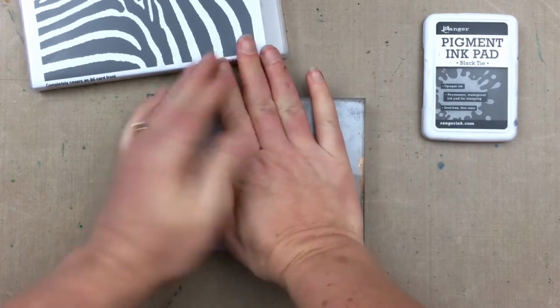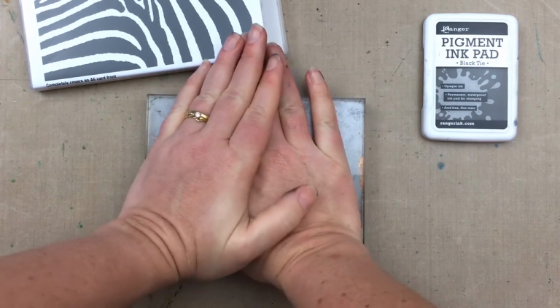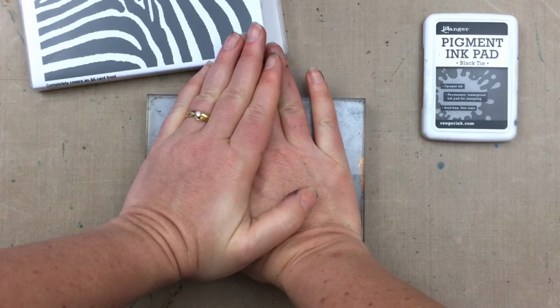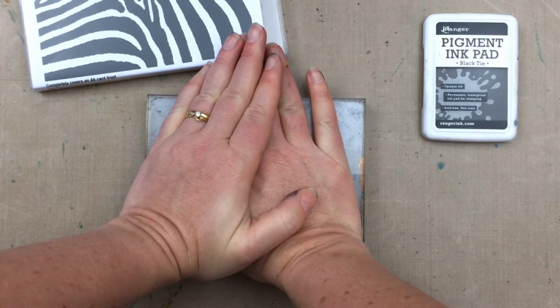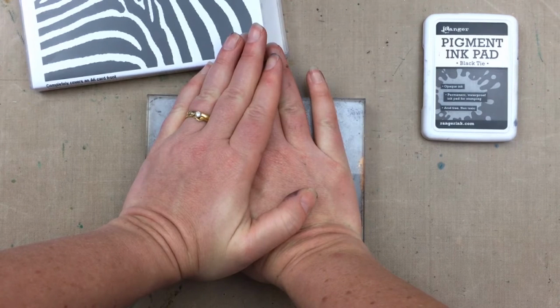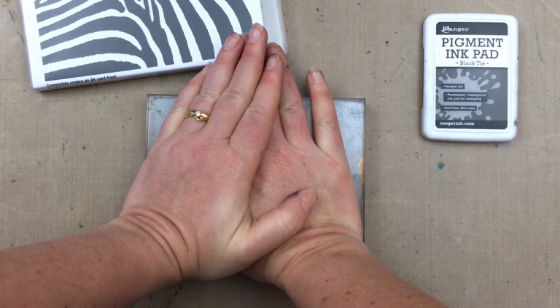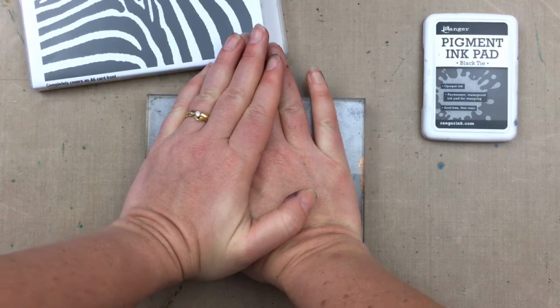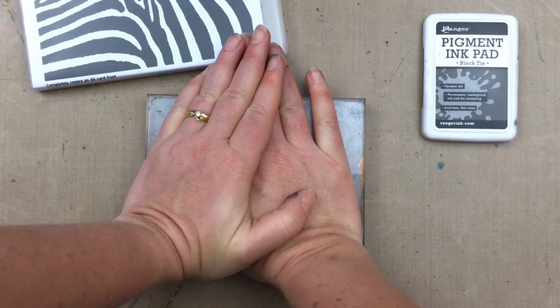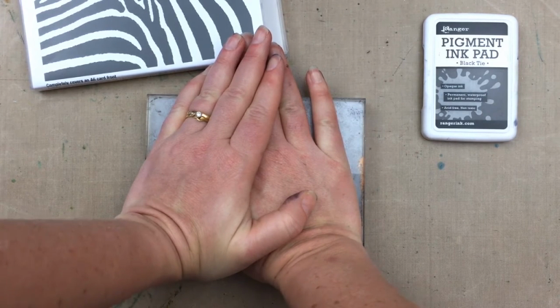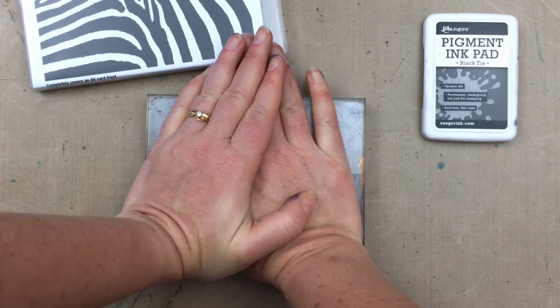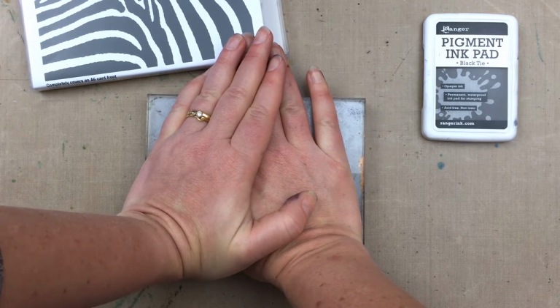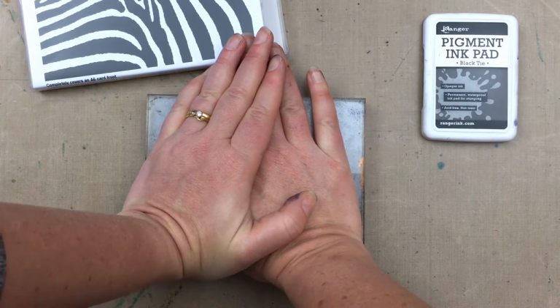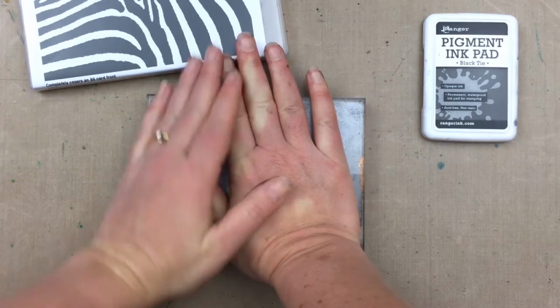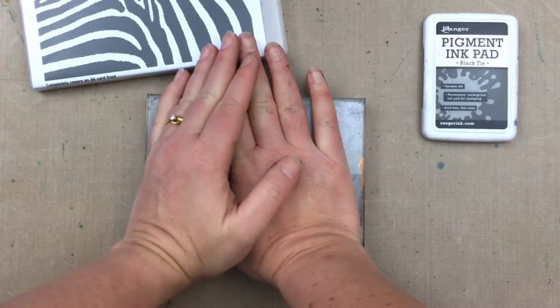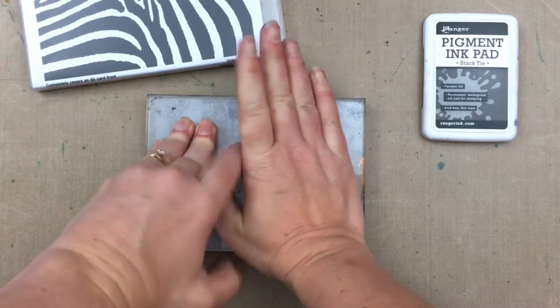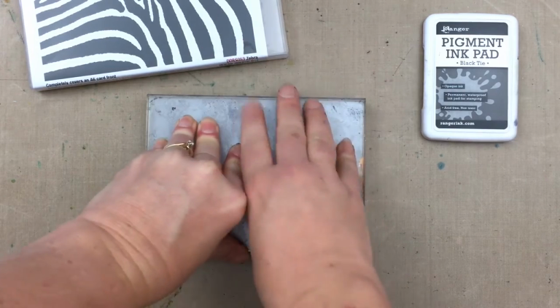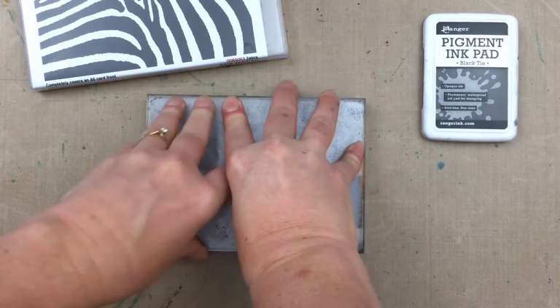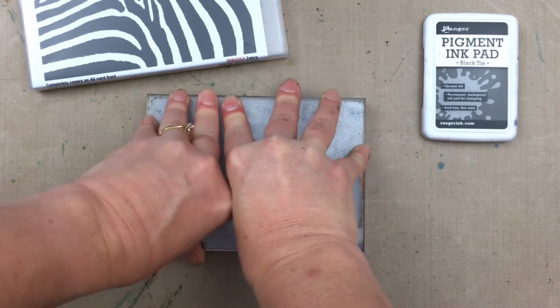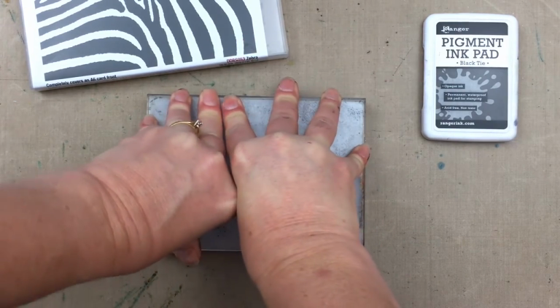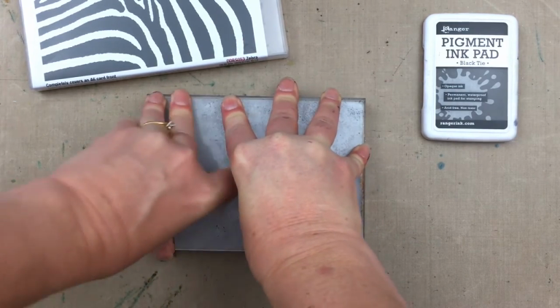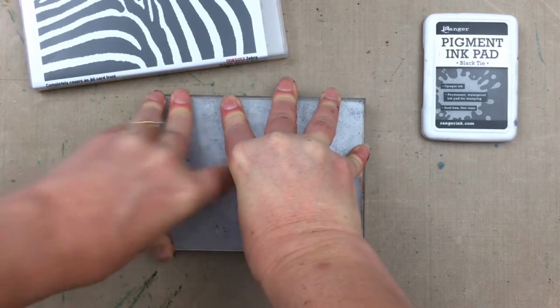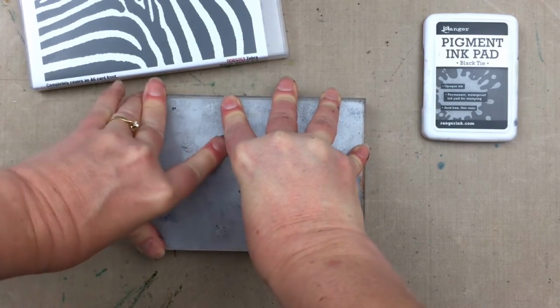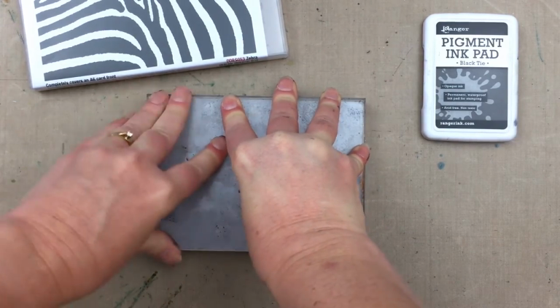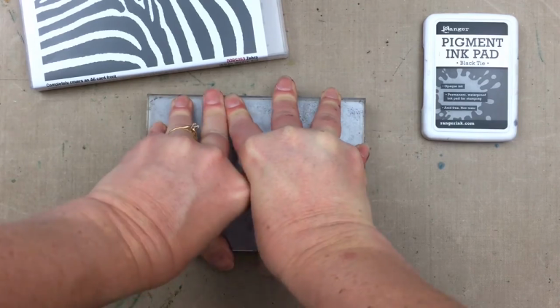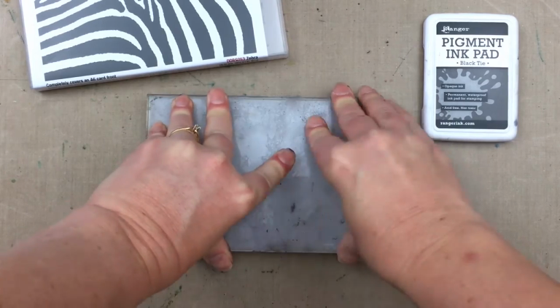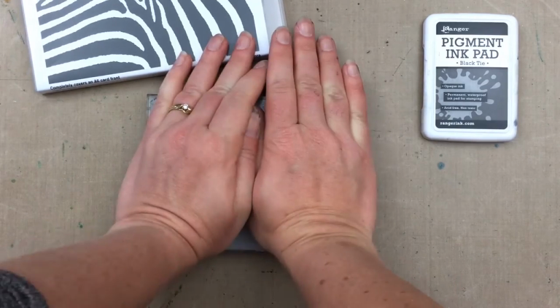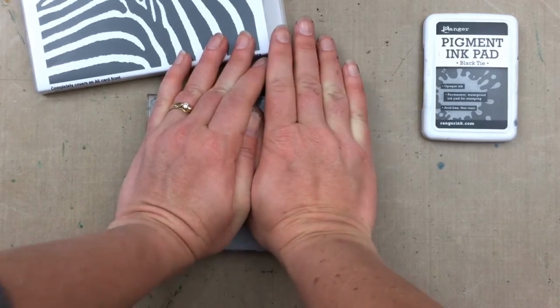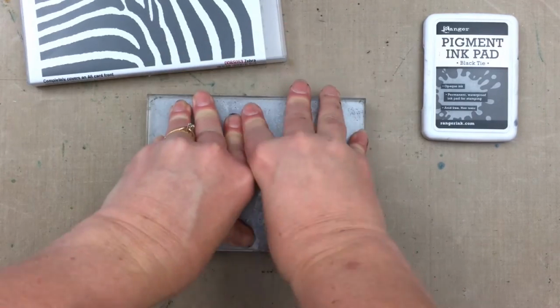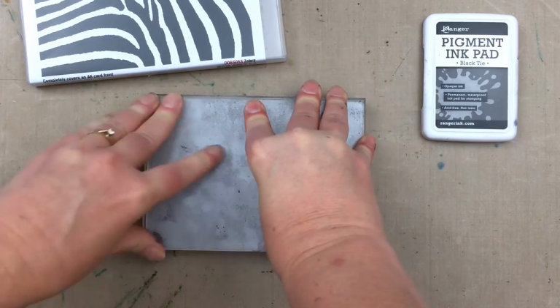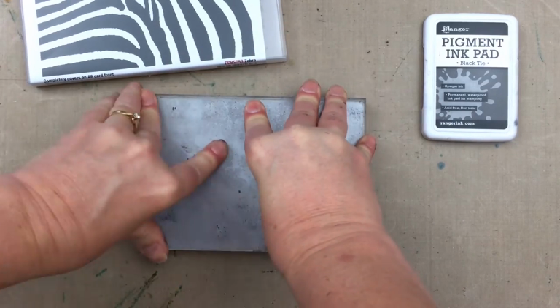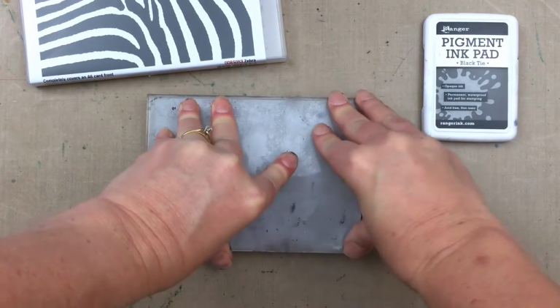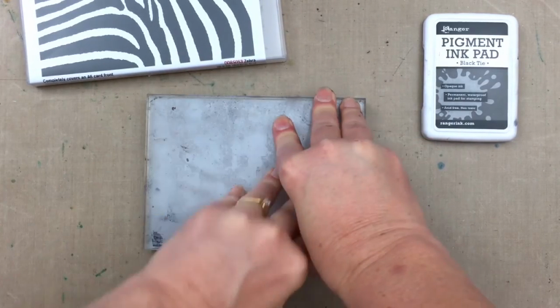I'm stamping onto smooth white cardstock, and I'll always make sure I spend time pressing around the edges and the middle of the stamping block, just to make sure all of the stamp has been pressed onto the cardstock. I don't rock the stamp — I just make sure I've put even pressure all over.